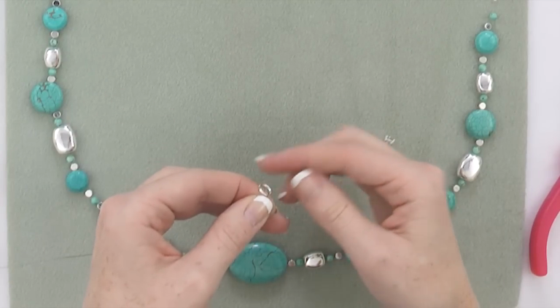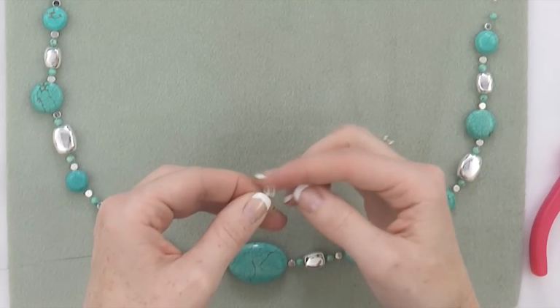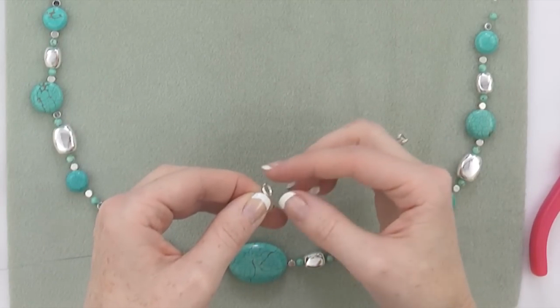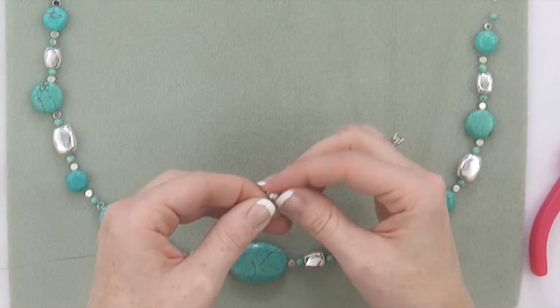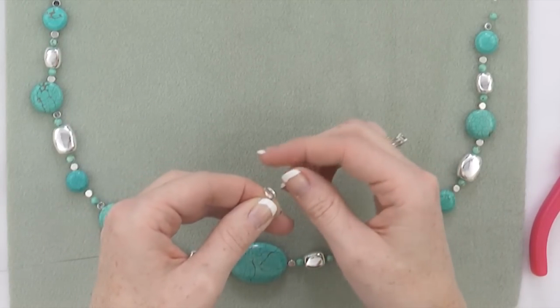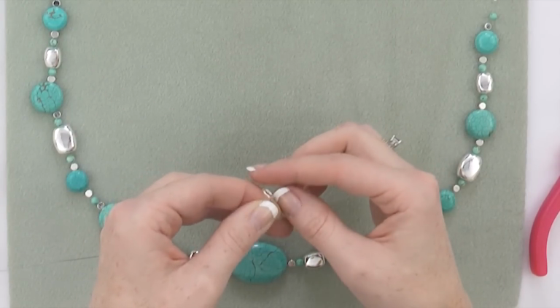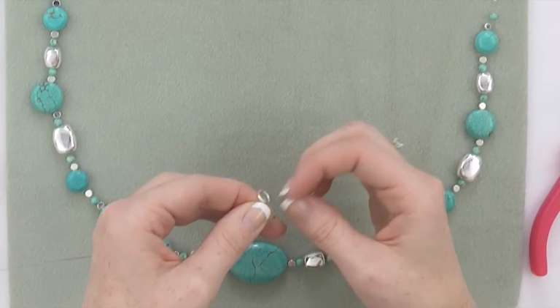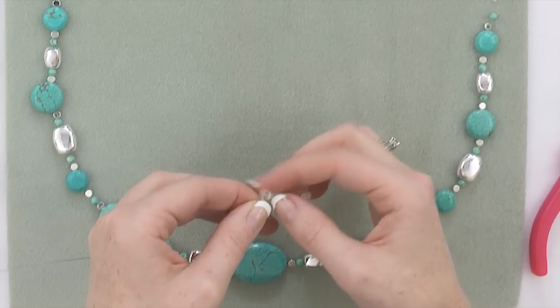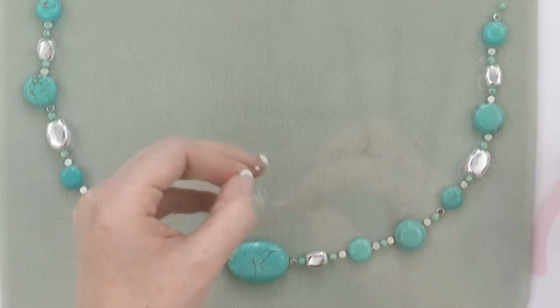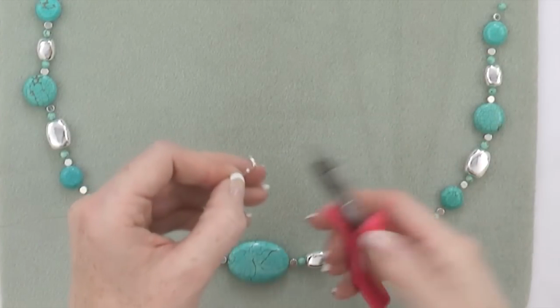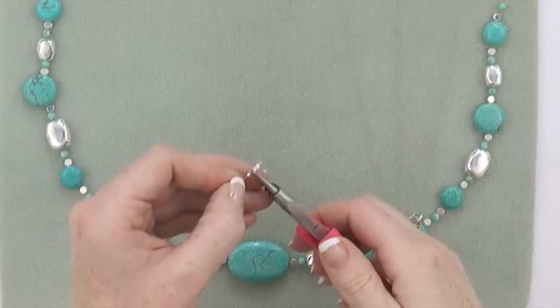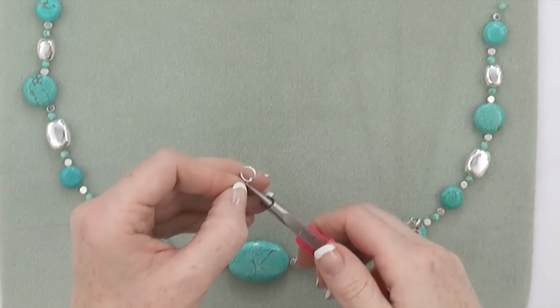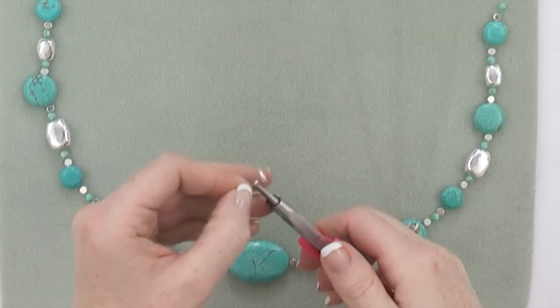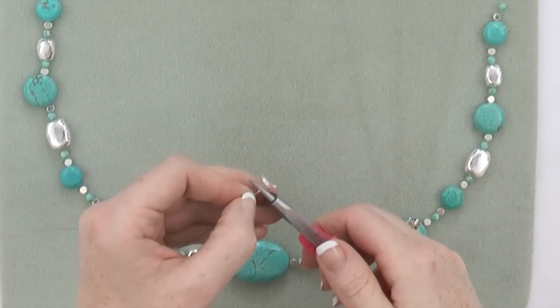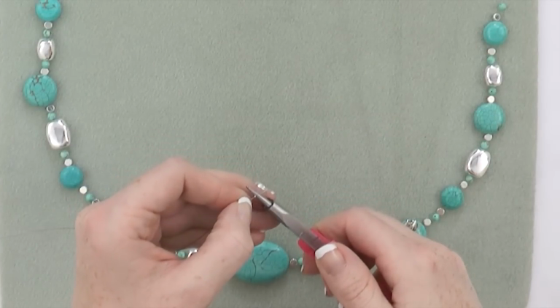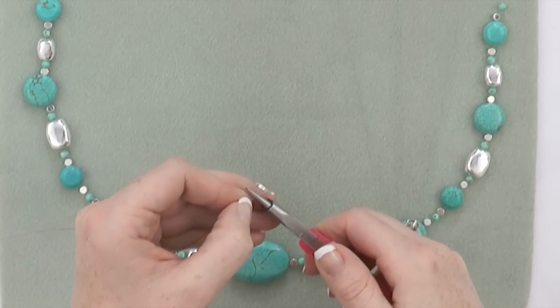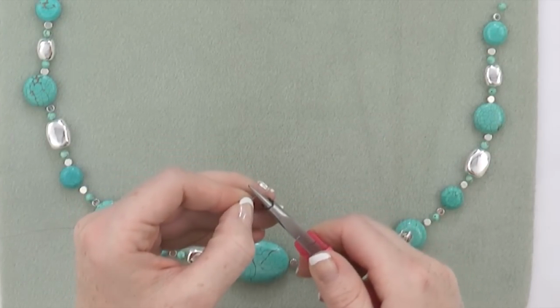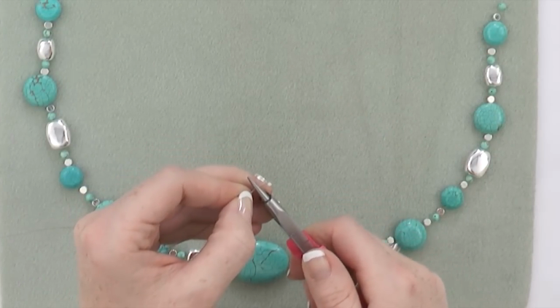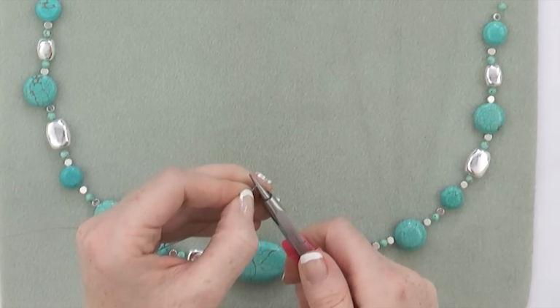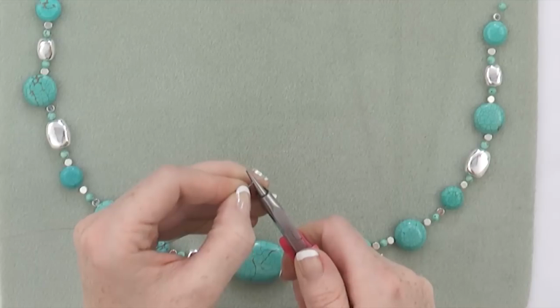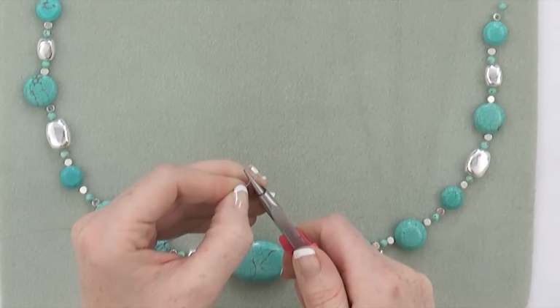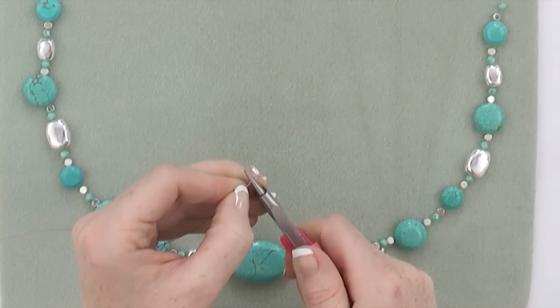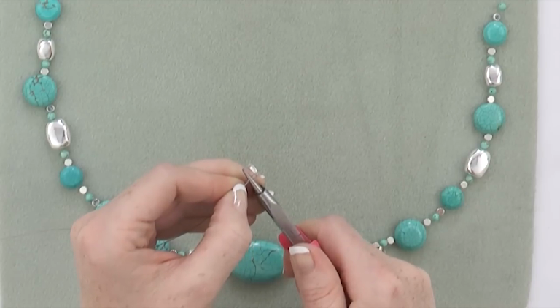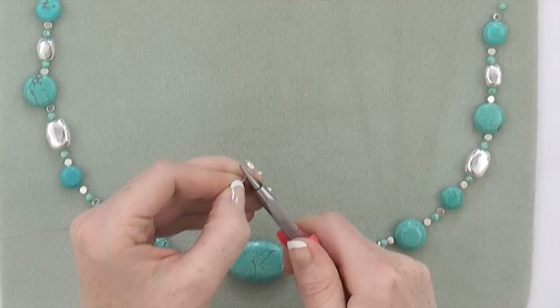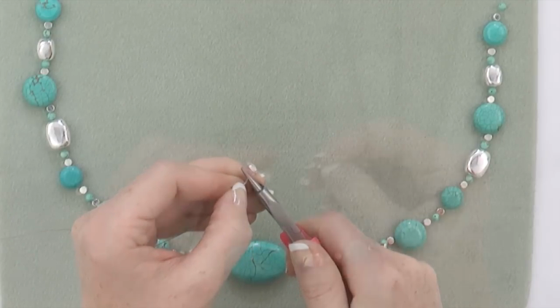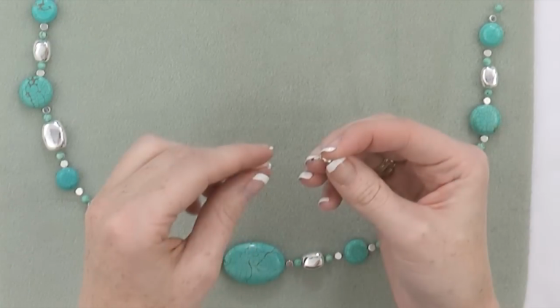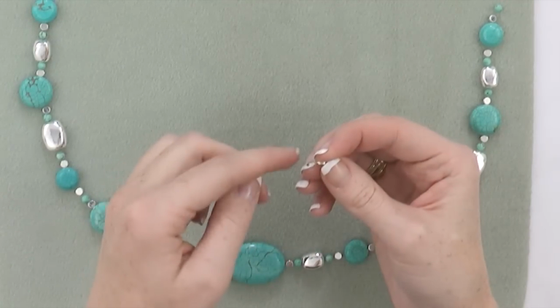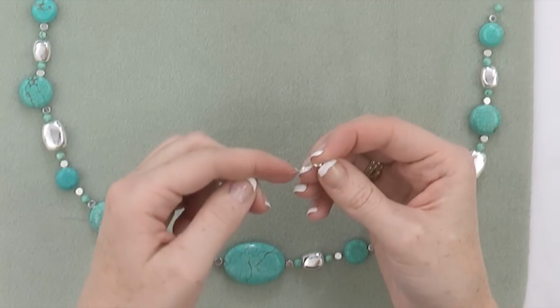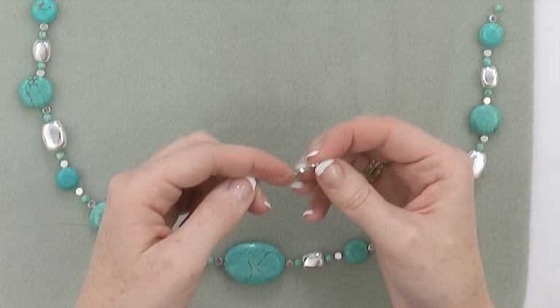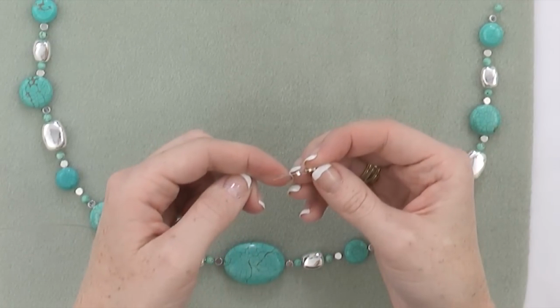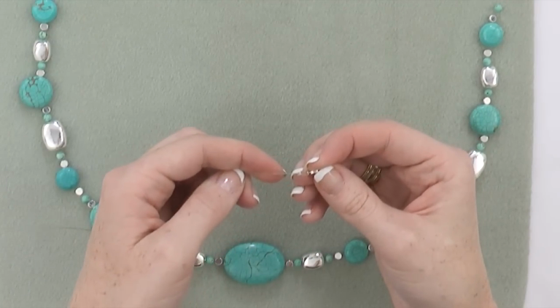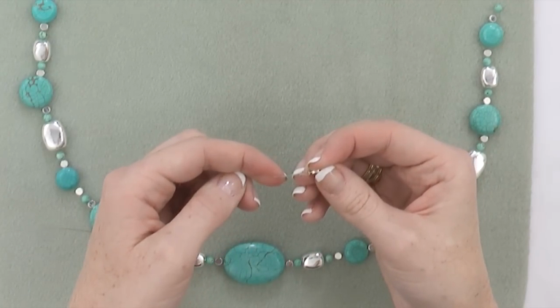Pull the long tail until the loop is small but the ring flows freely. With your 4-in-1 tool, grasp the crimp tube and flatten. You can either trim this tail or string your beads over it.